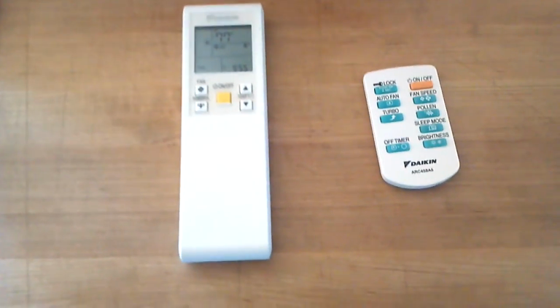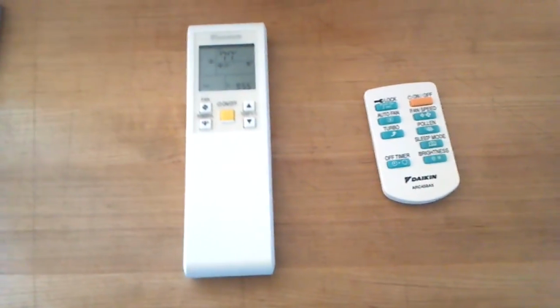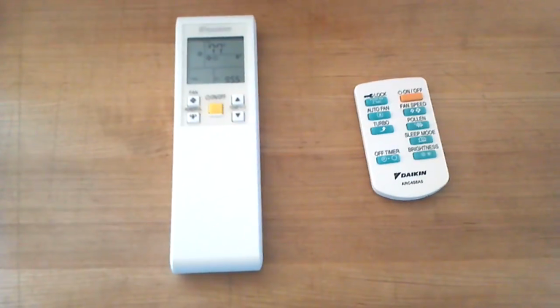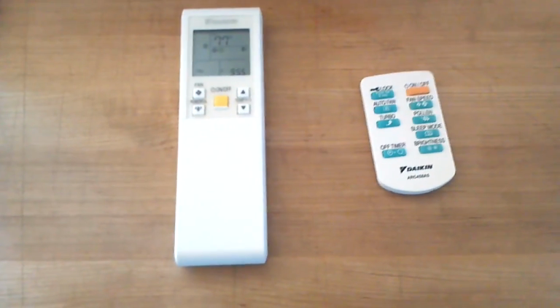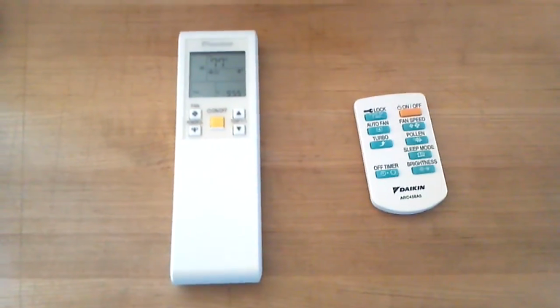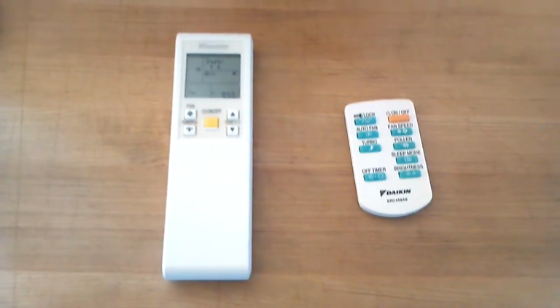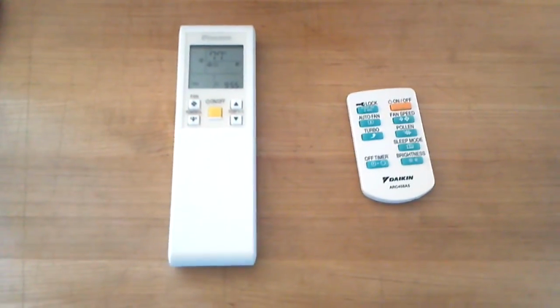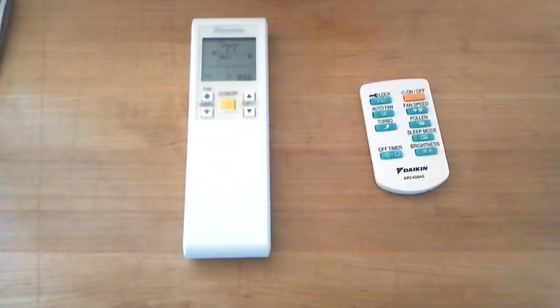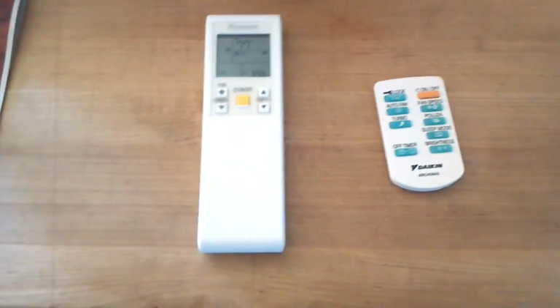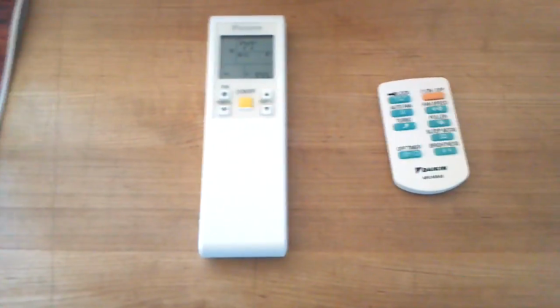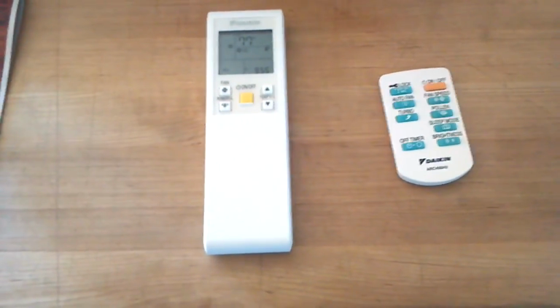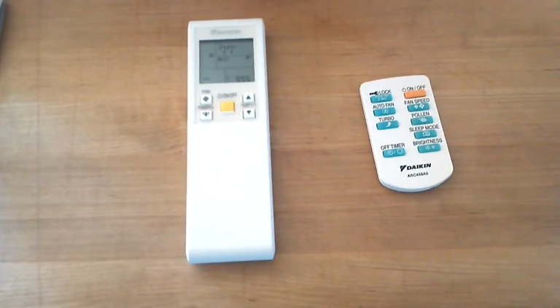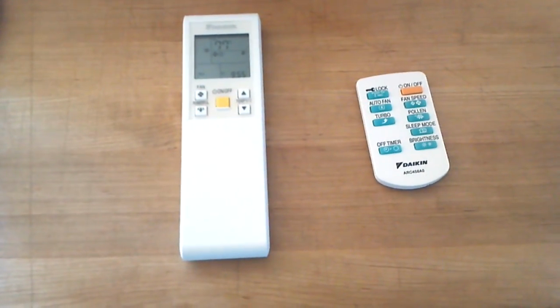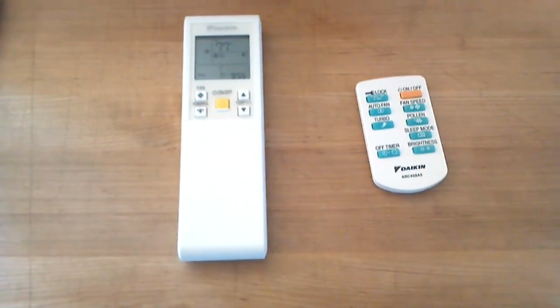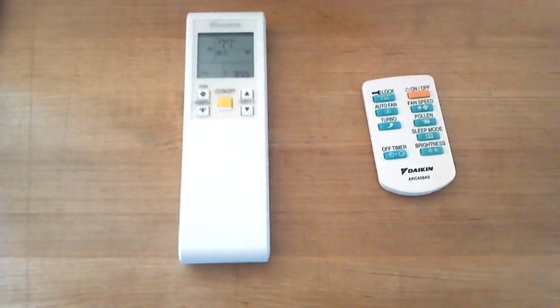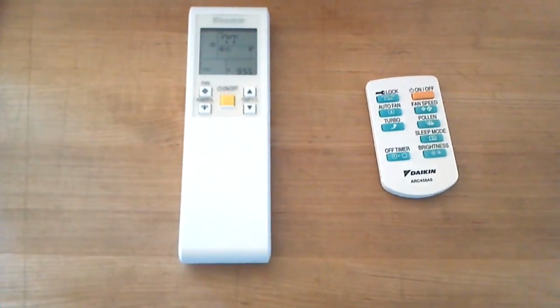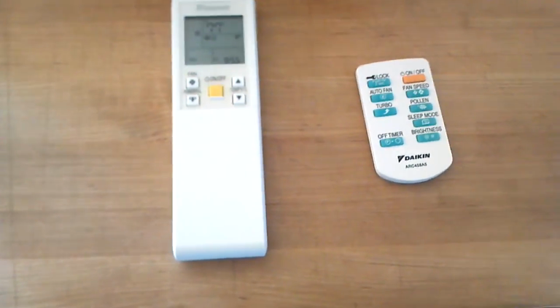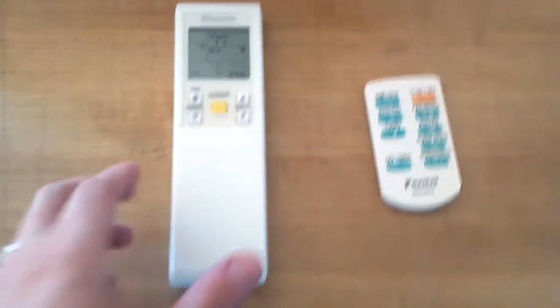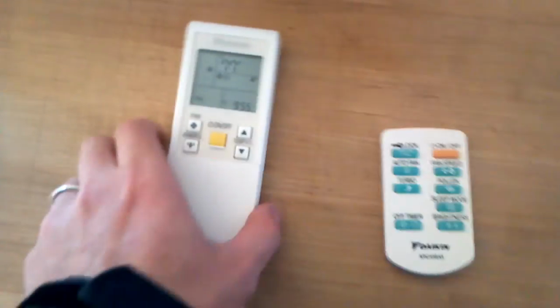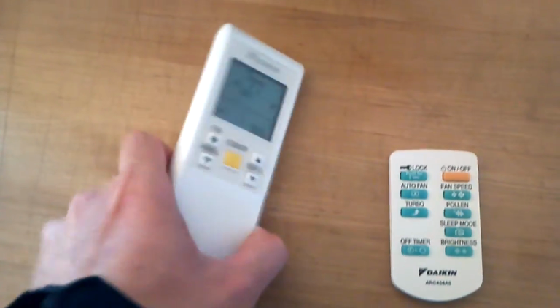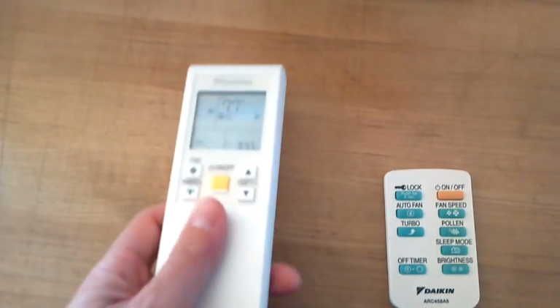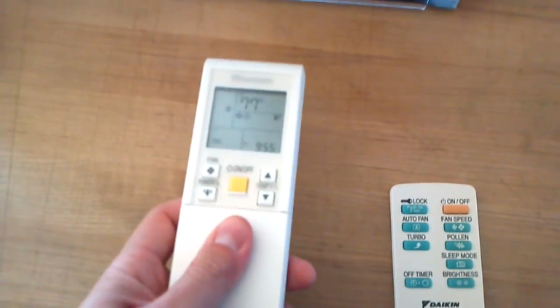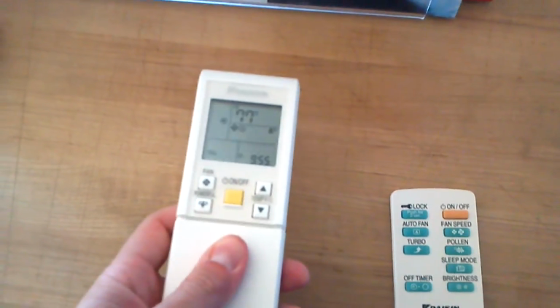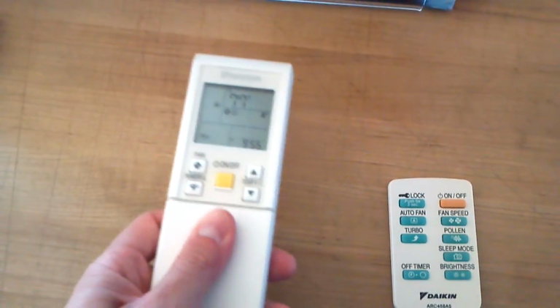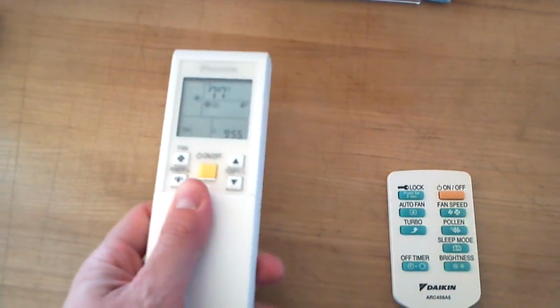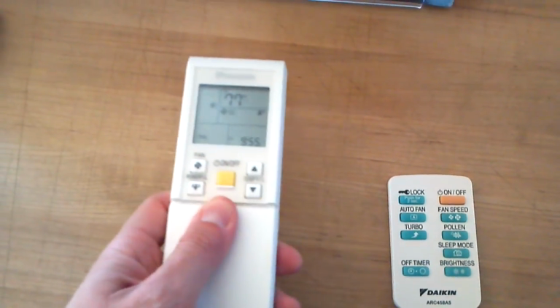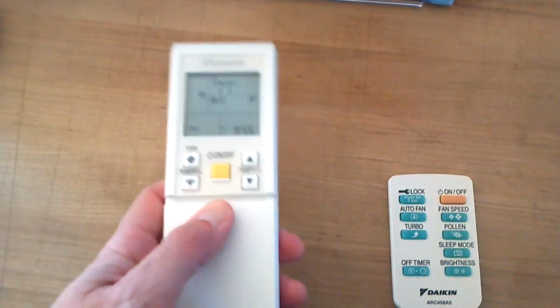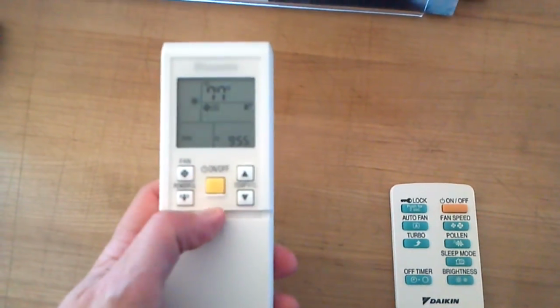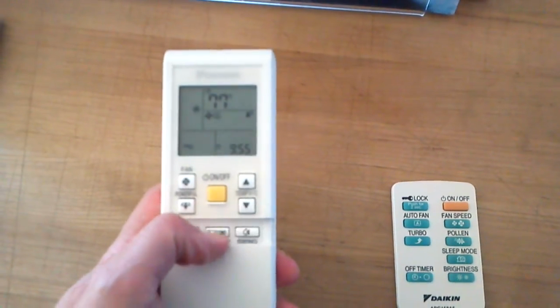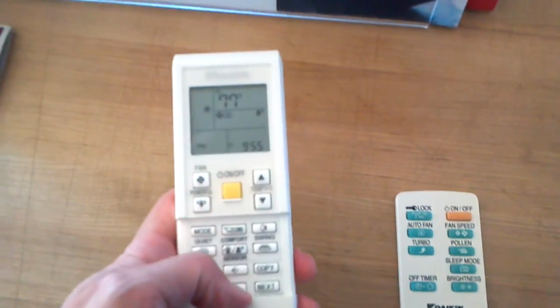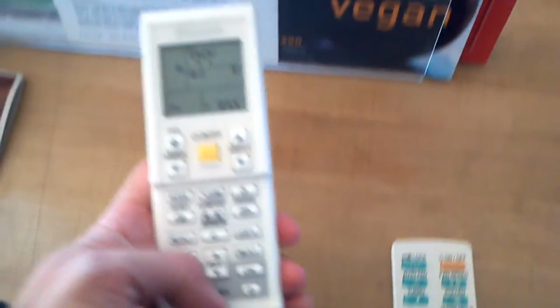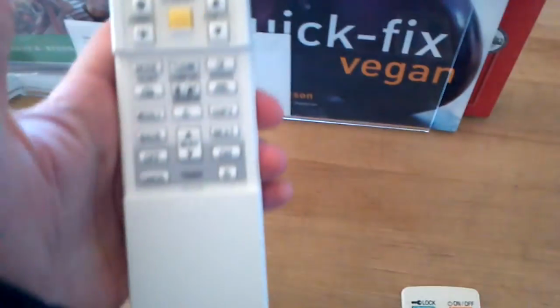At this point I'm just going to show you the remote and the physicality of it and placement. This is the remote for the Daikin, which if you watch any of the other videos, you'll see periodically.